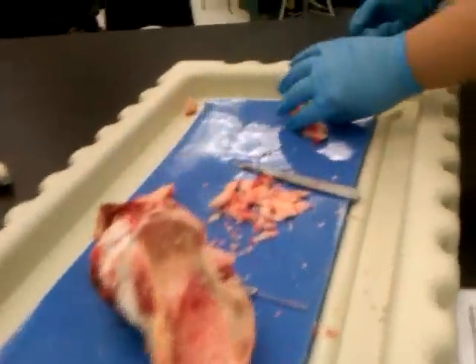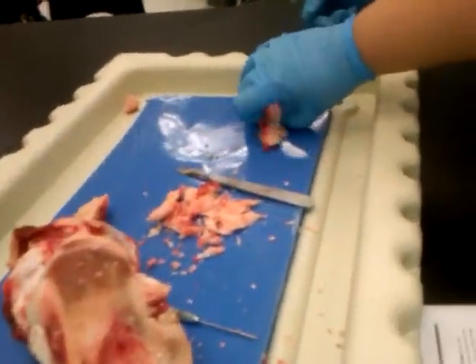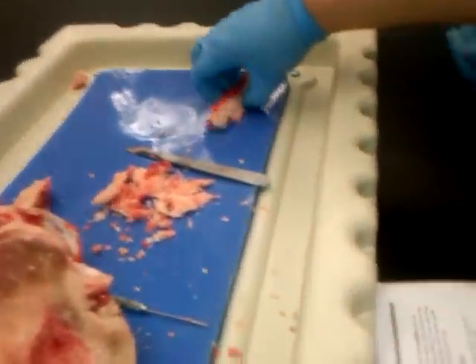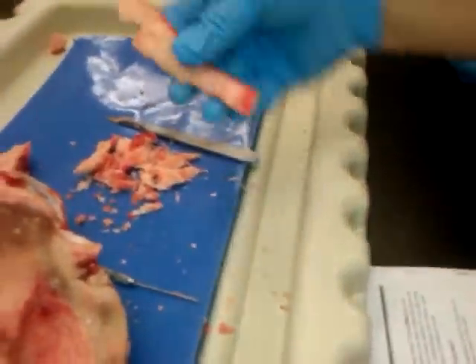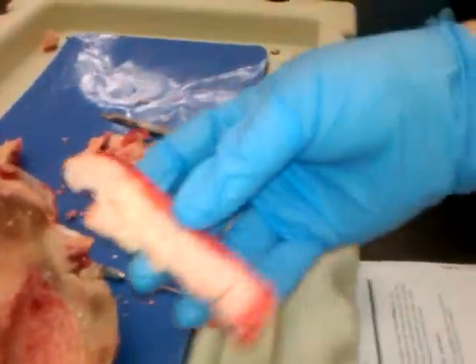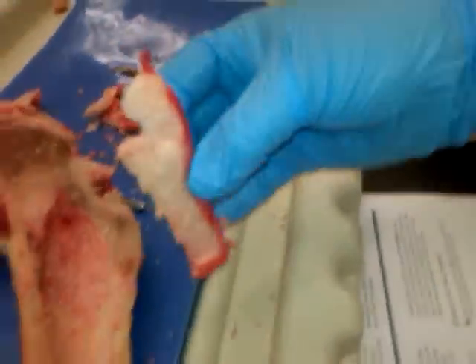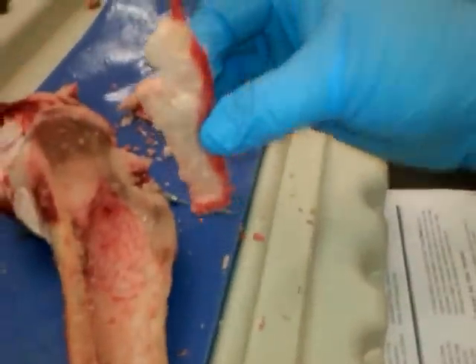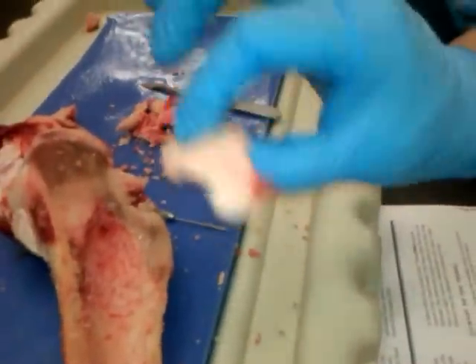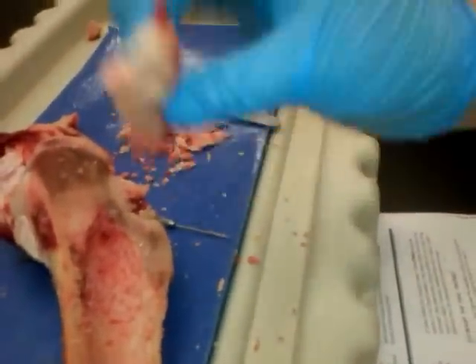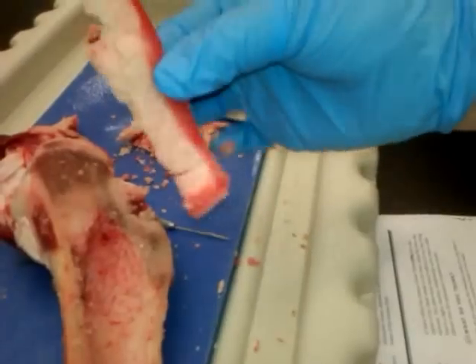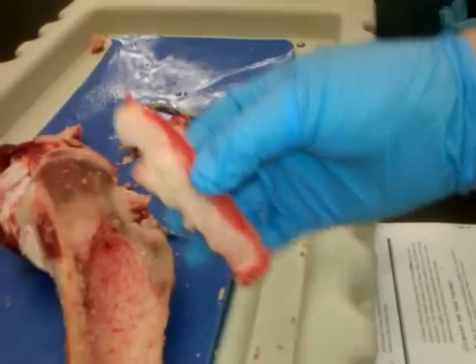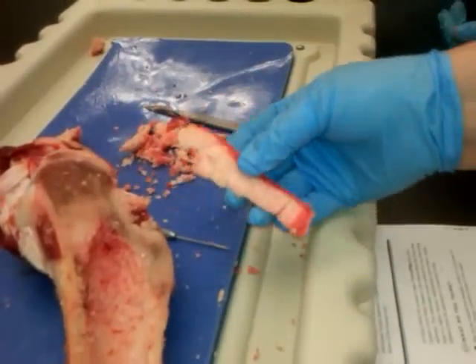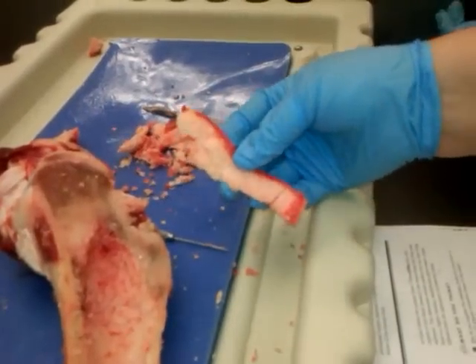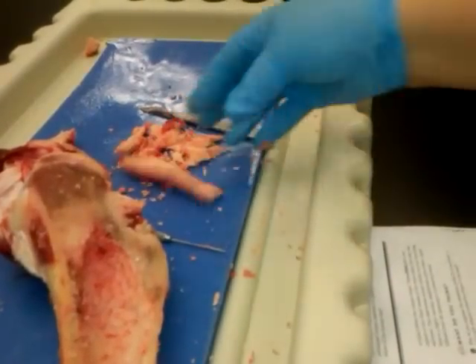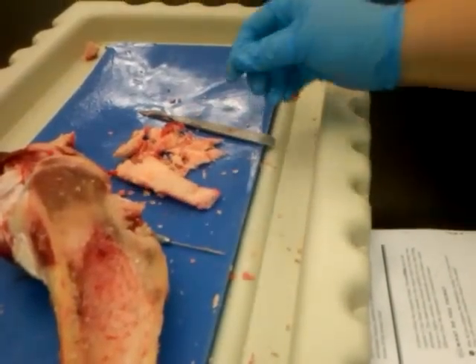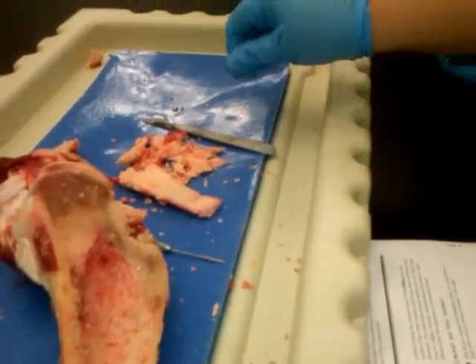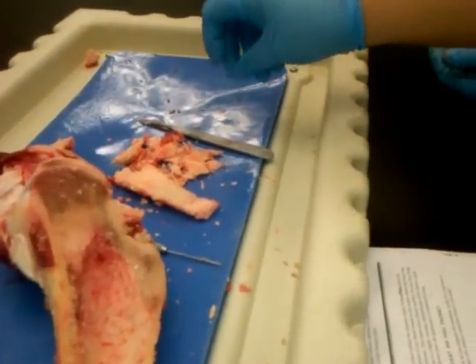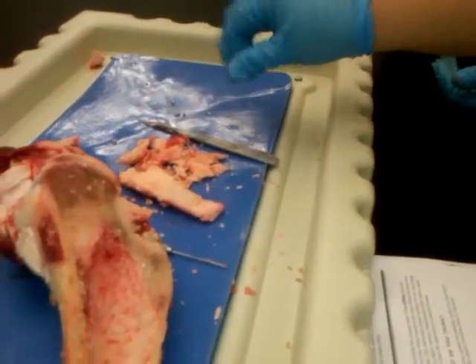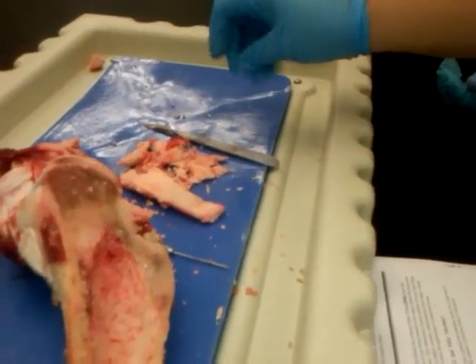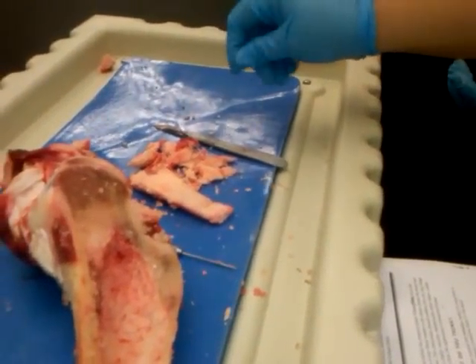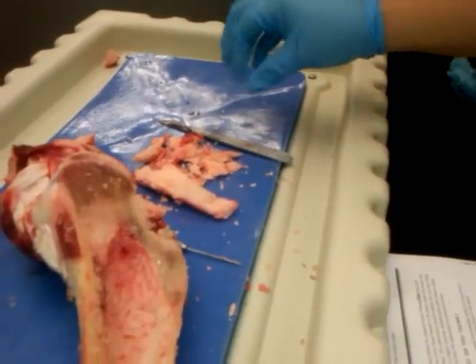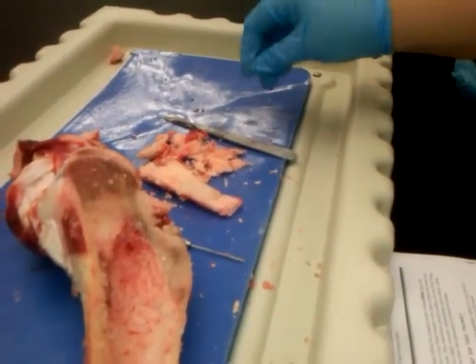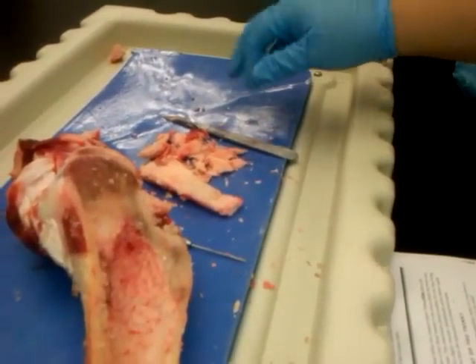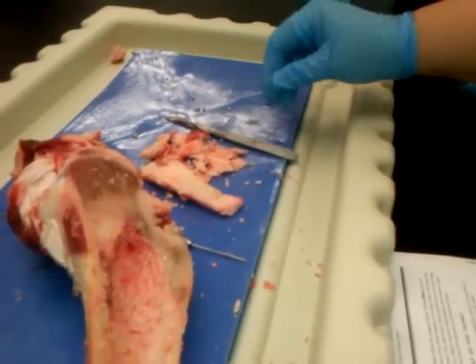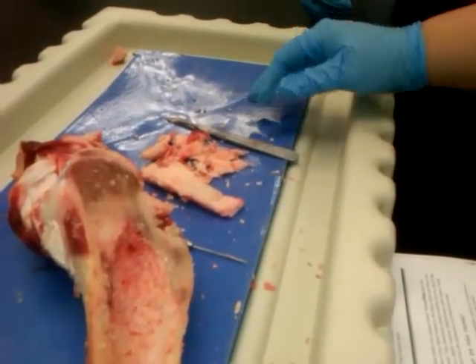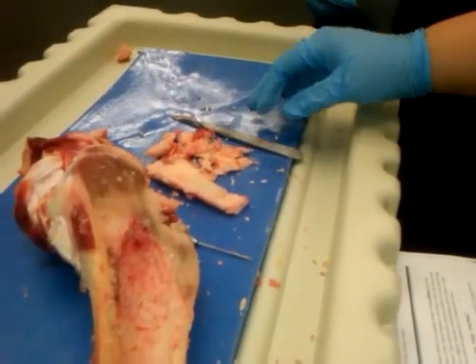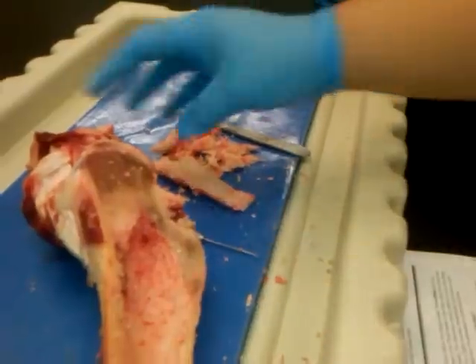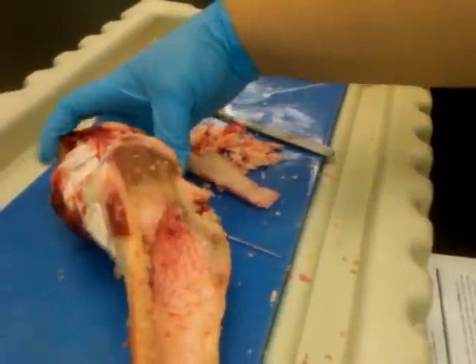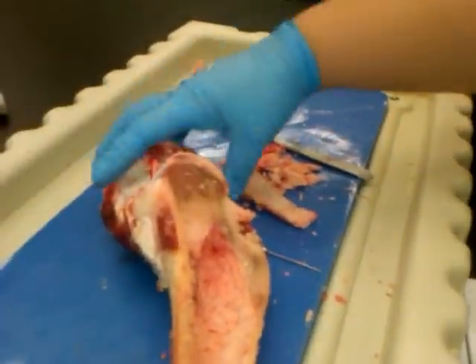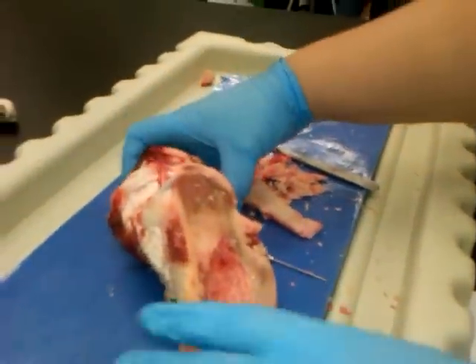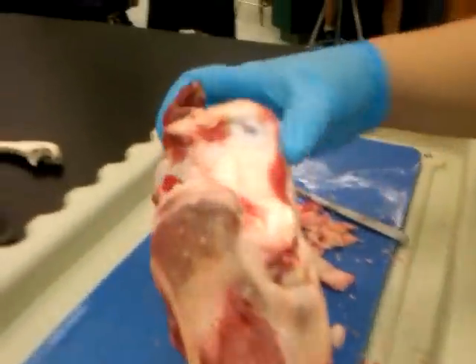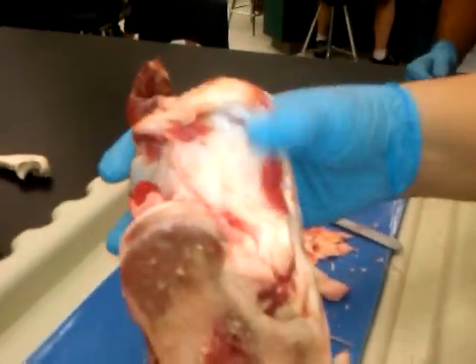That stuff is your yellow bone marrow. Oh, that's right — check it out. What's it taste like? I'm not eating this. And this is supposed to be a tendon, I guess.